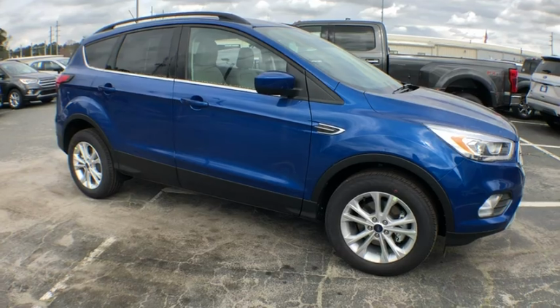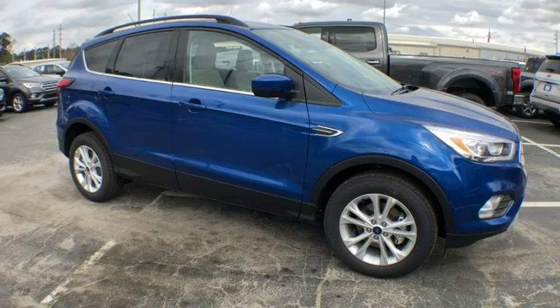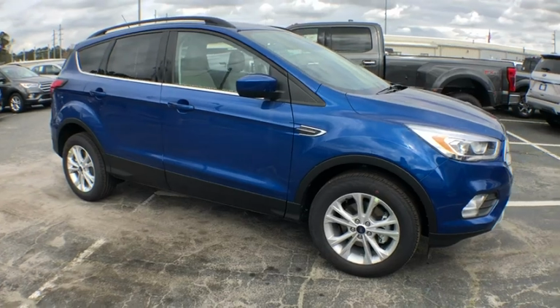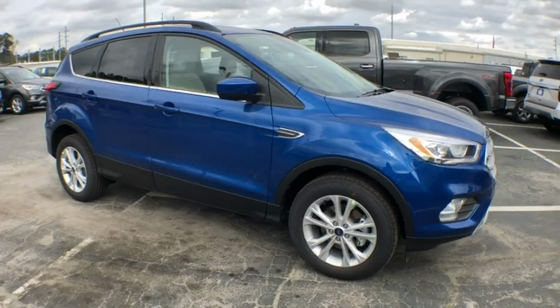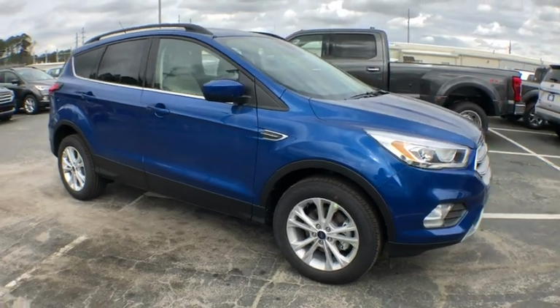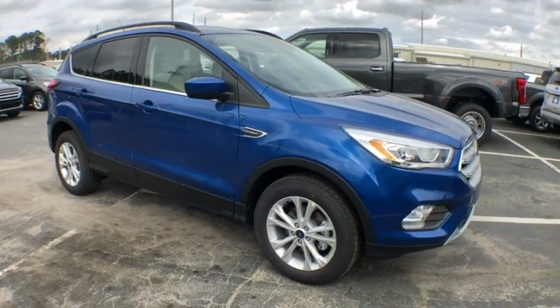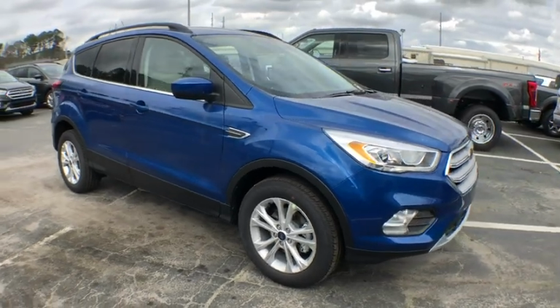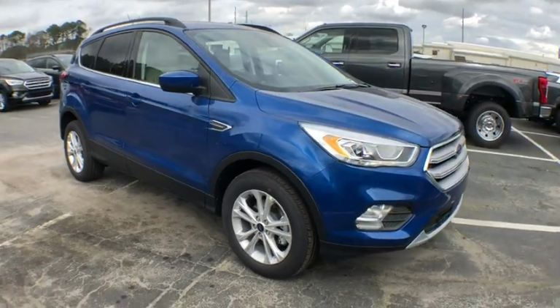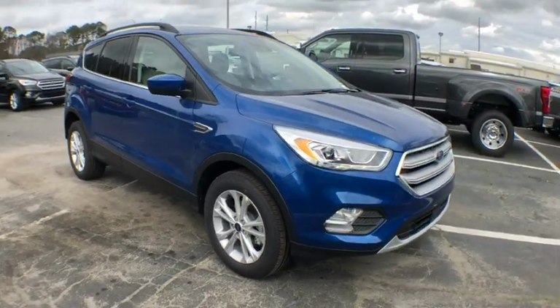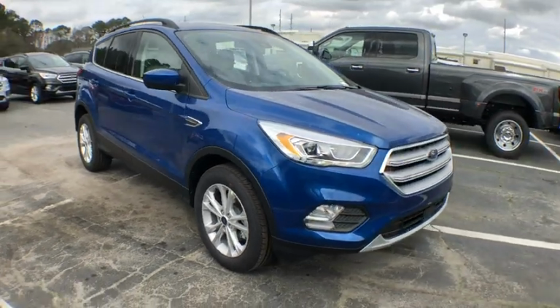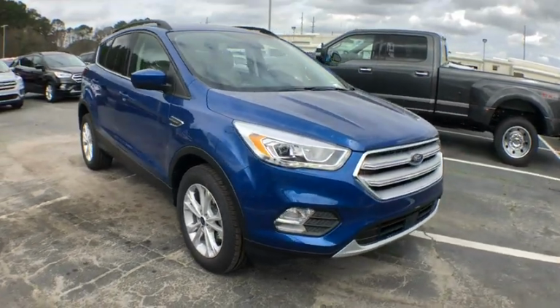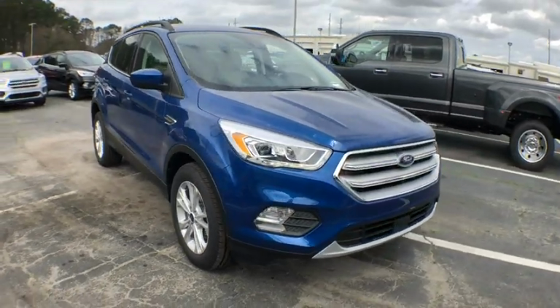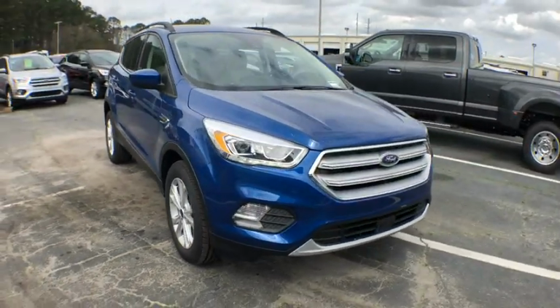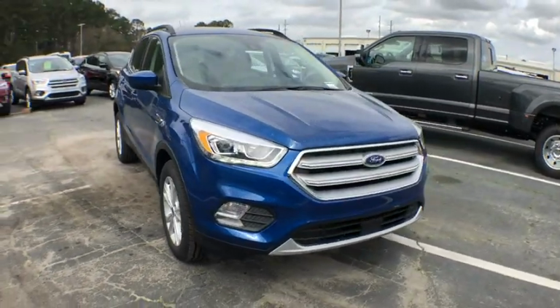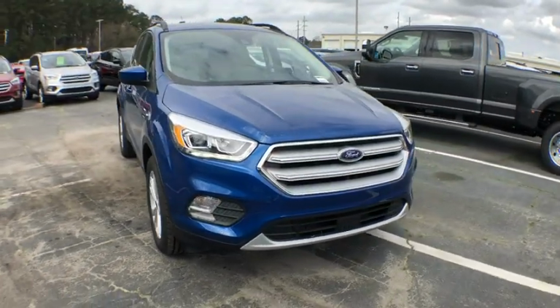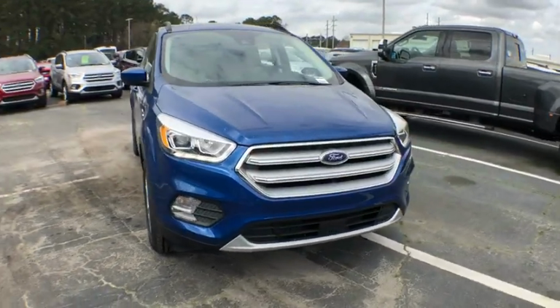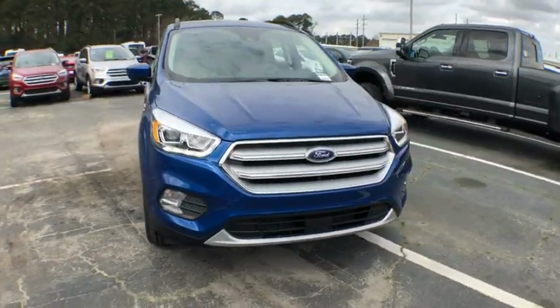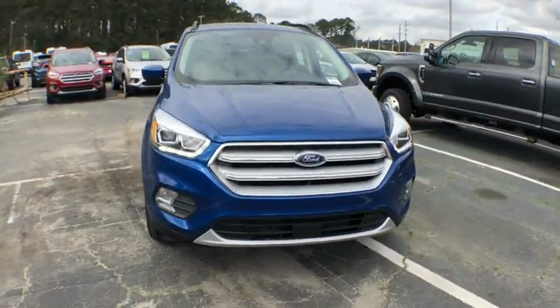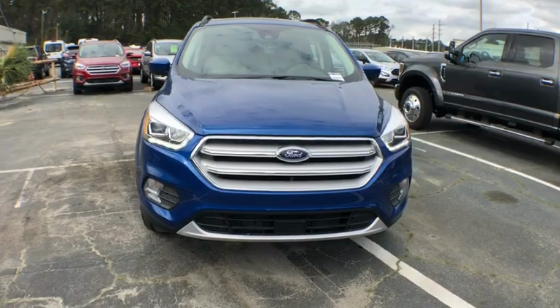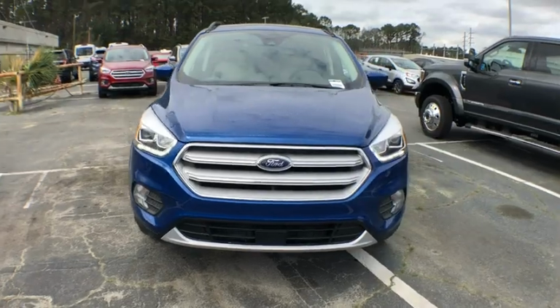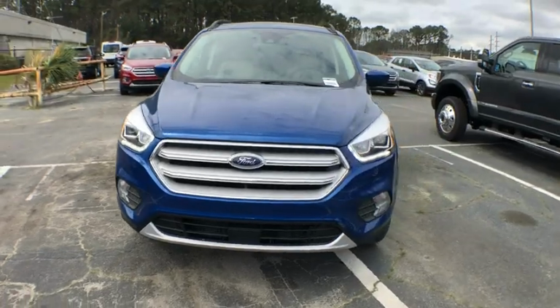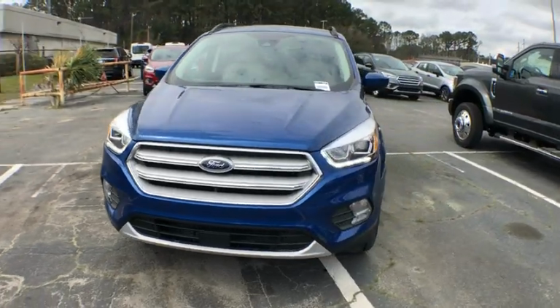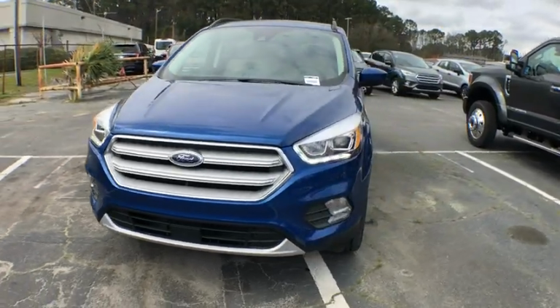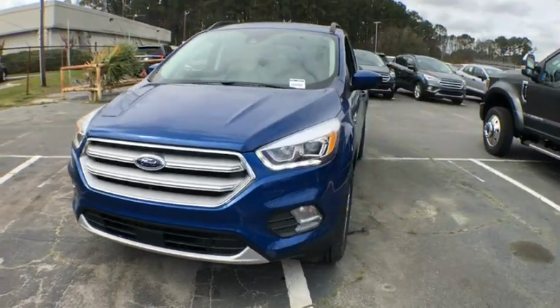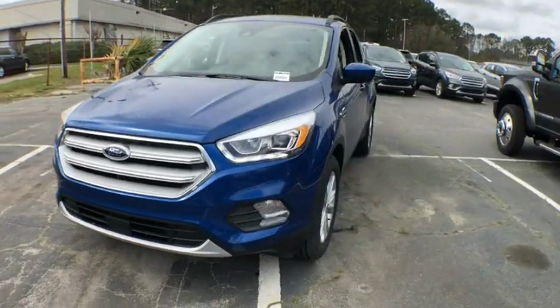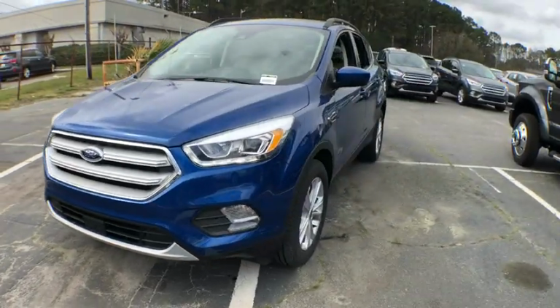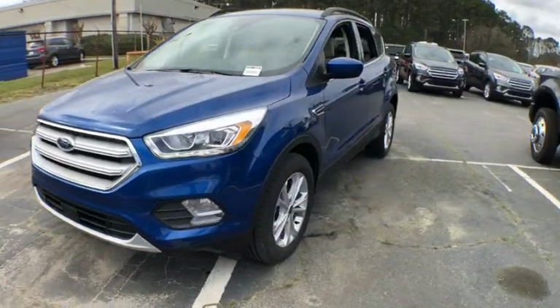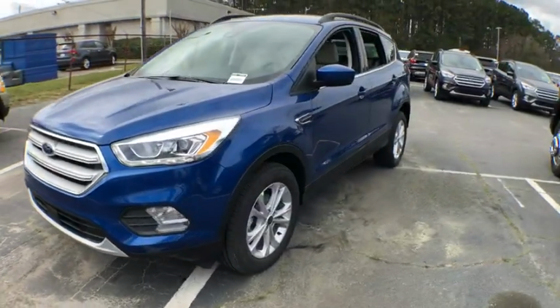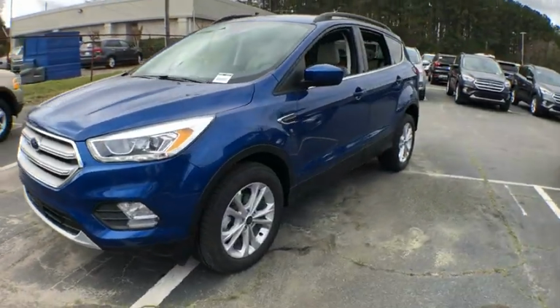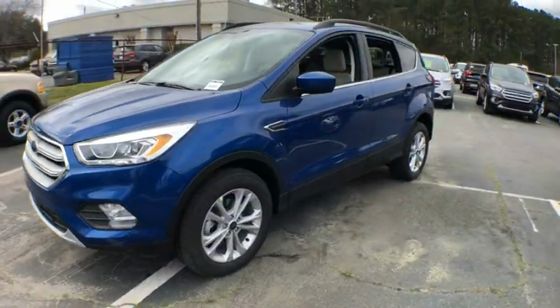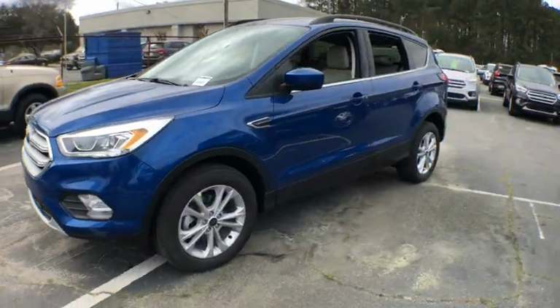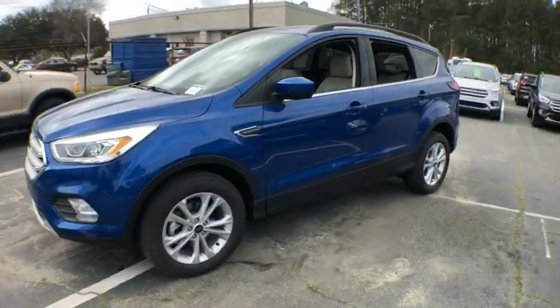2019 Ford Escape. Gas engines flex, tow, sip and go with Ford Escape. This vehicle has less than 100 miles.